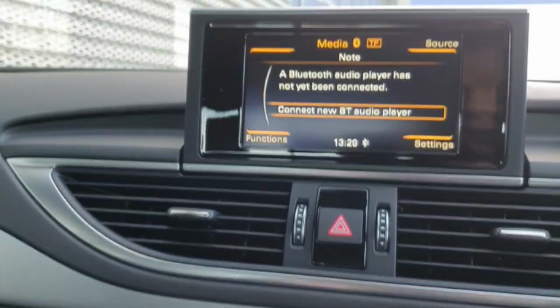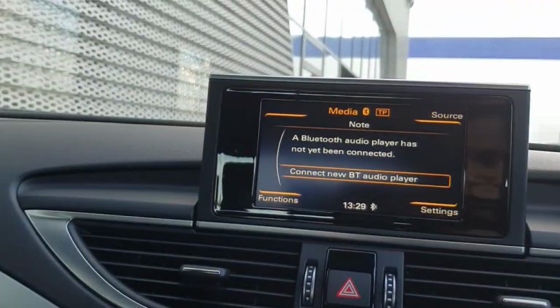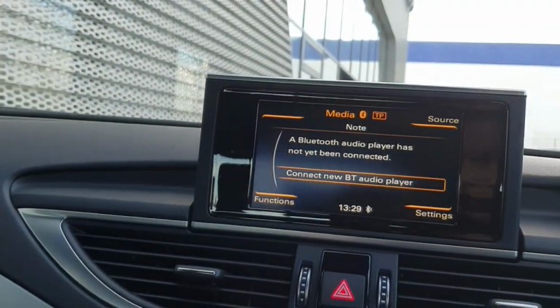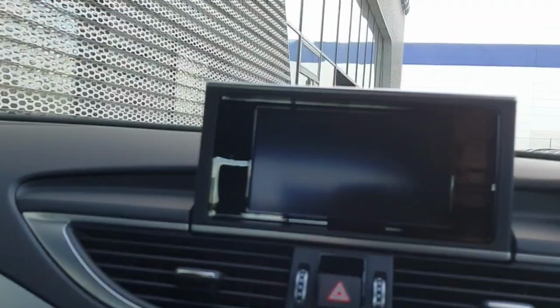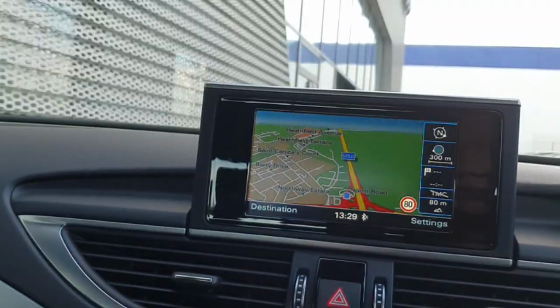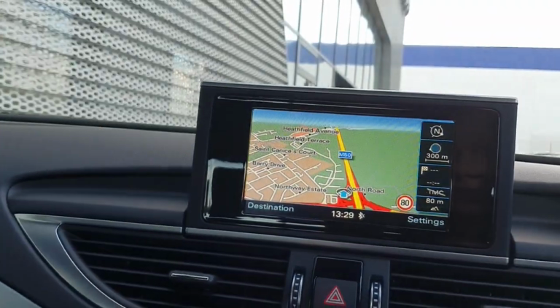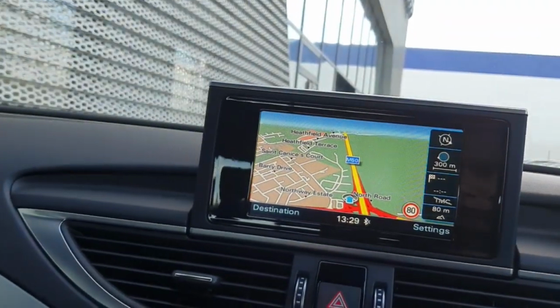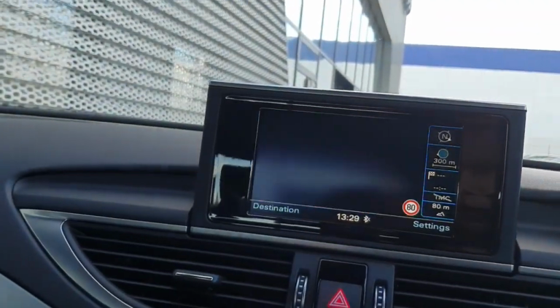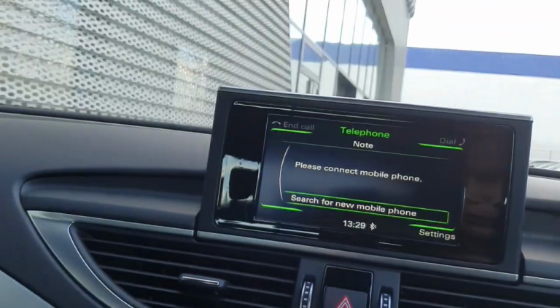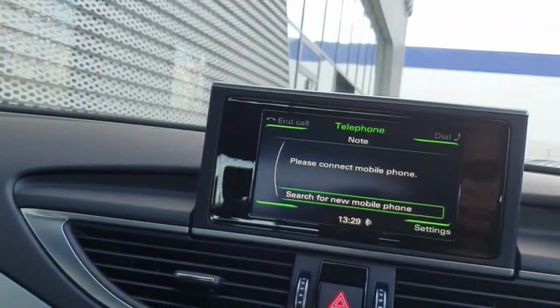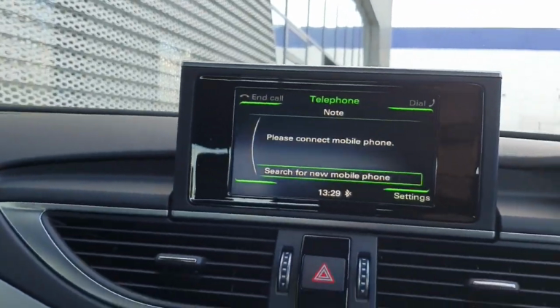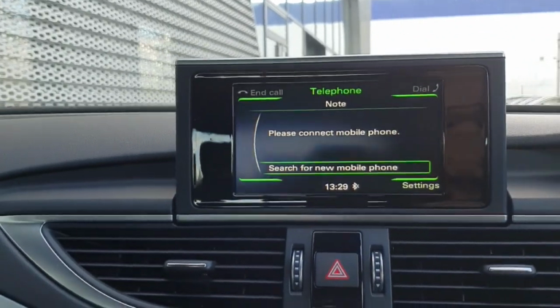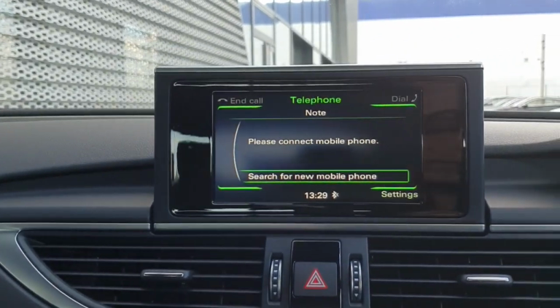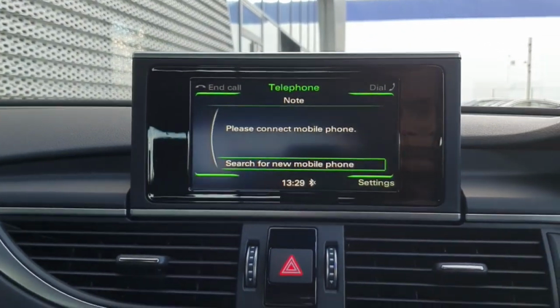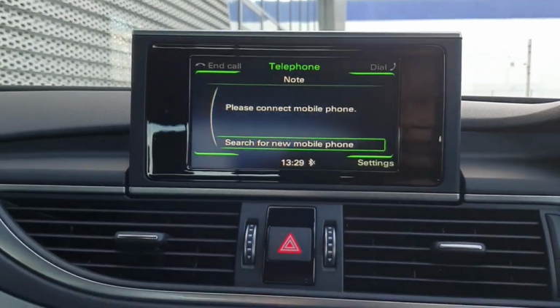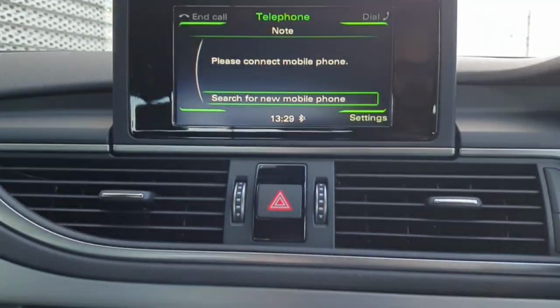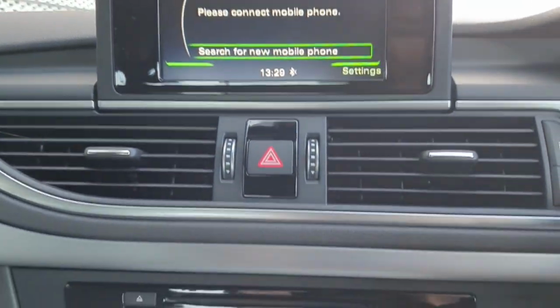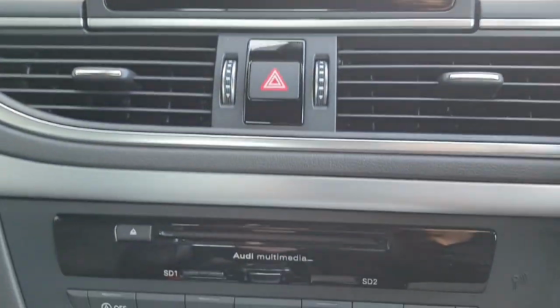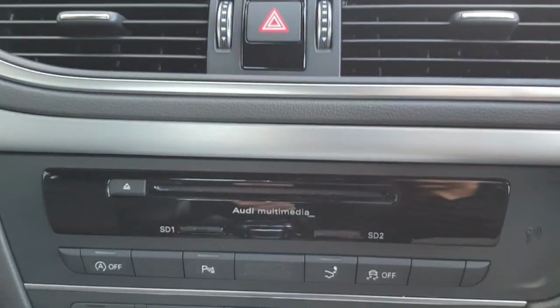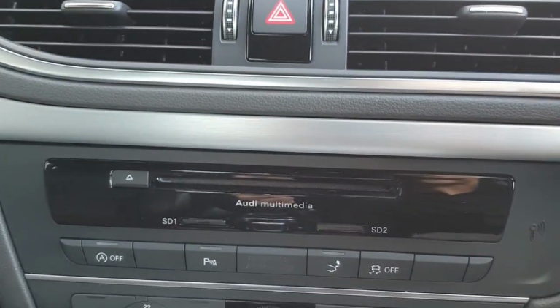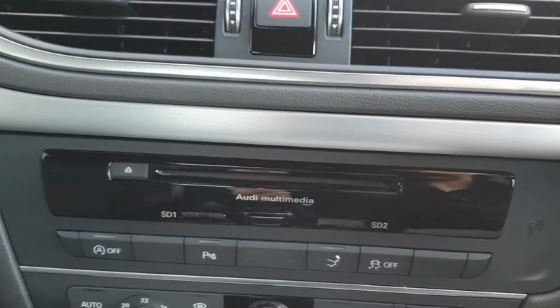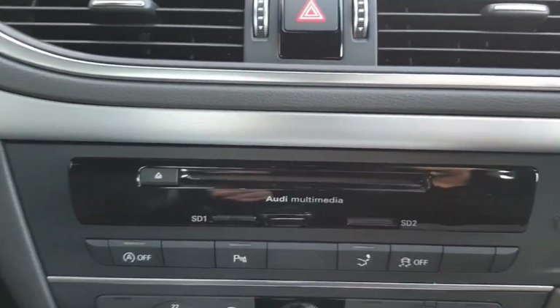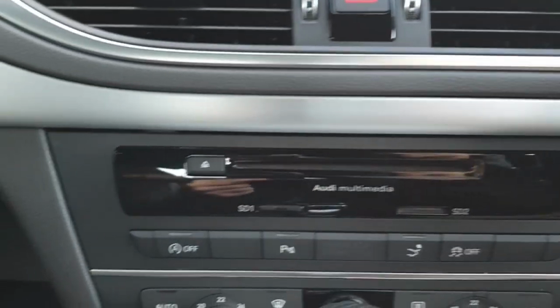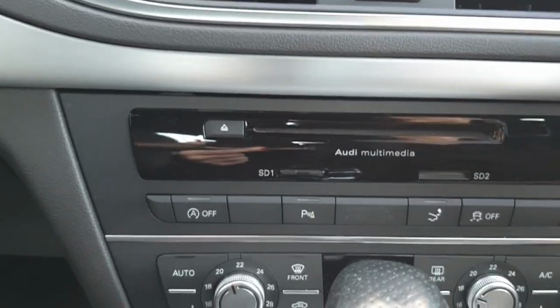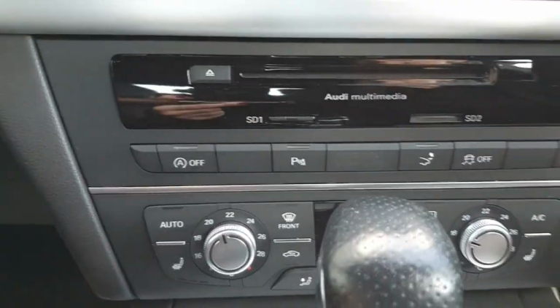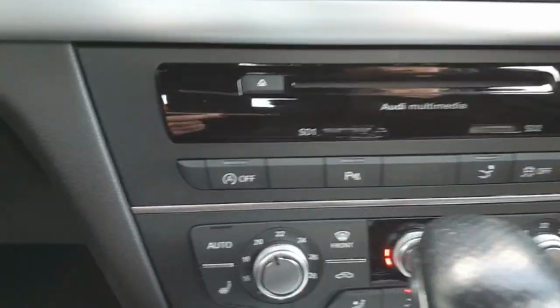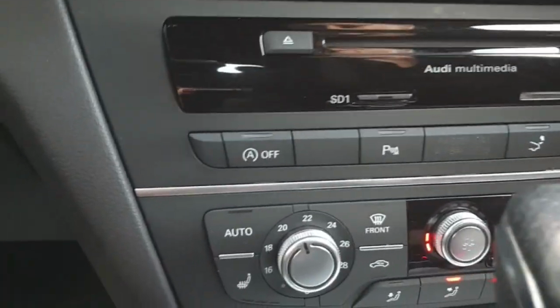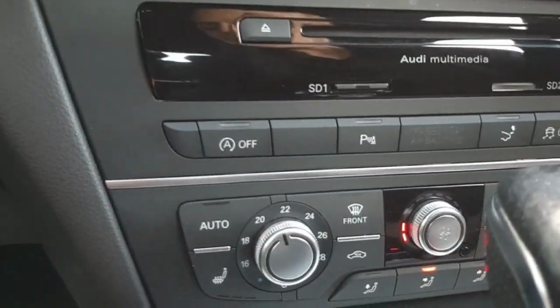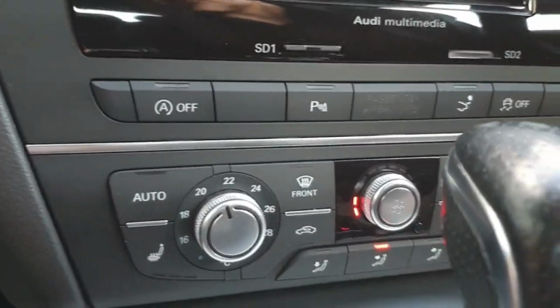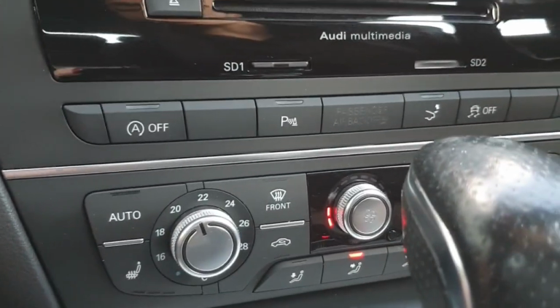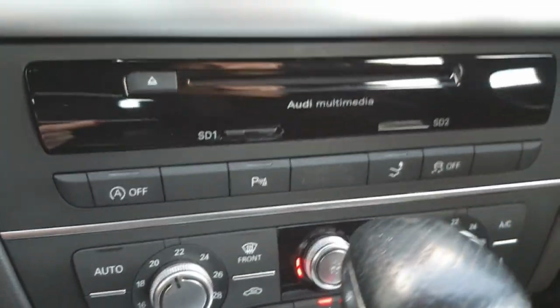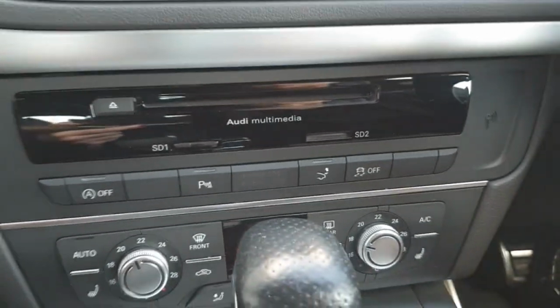There are many functions on the screen — you have sat nav, connect your phone, radio, media player, CD player, heated seats, climate control, and air conditioning.